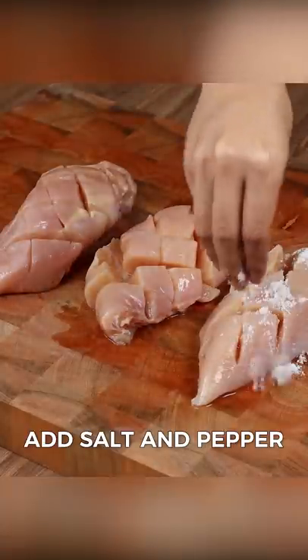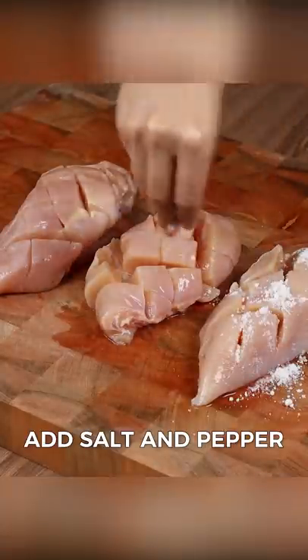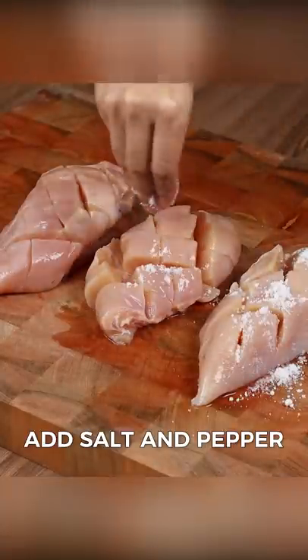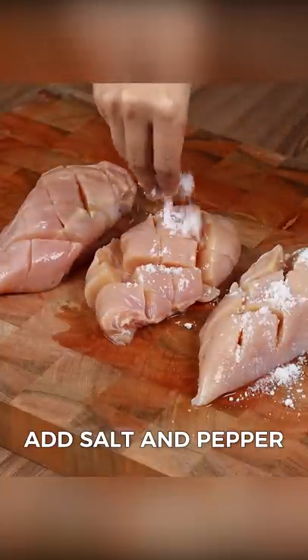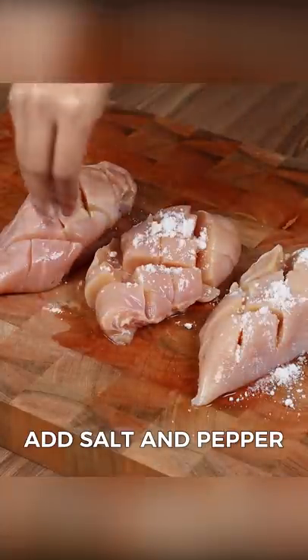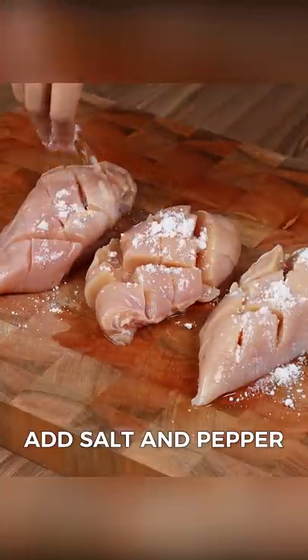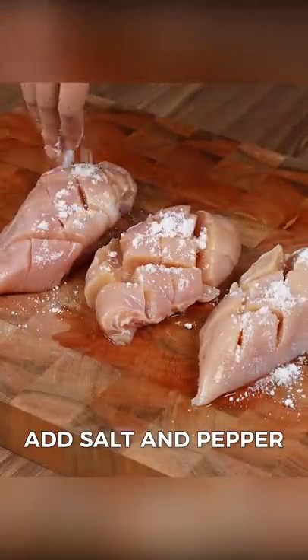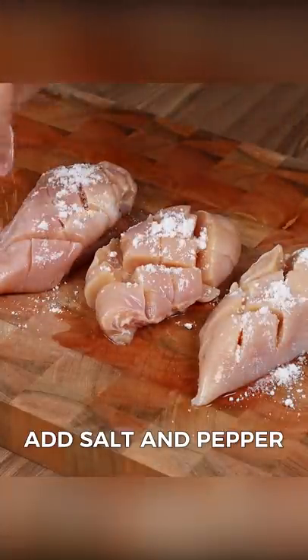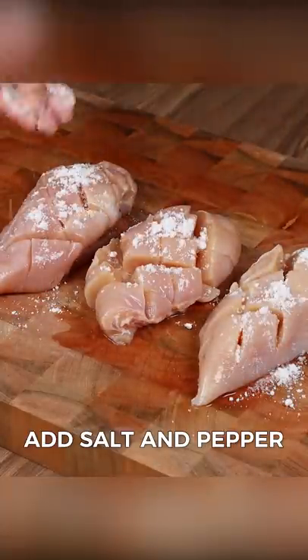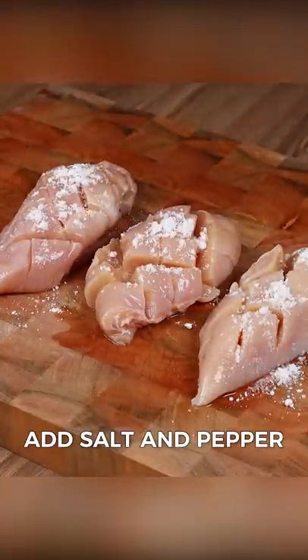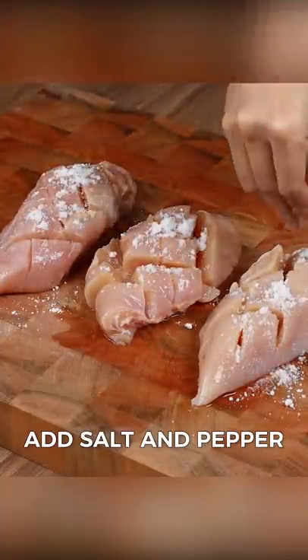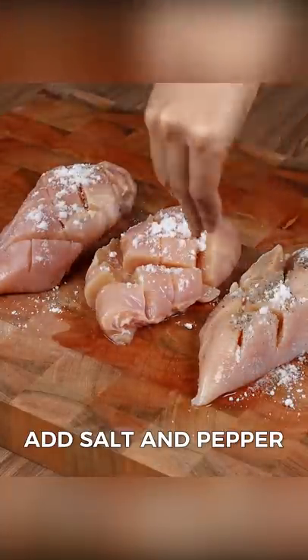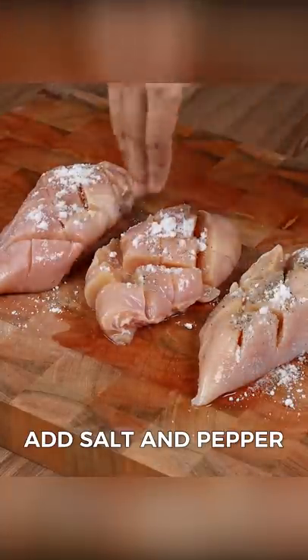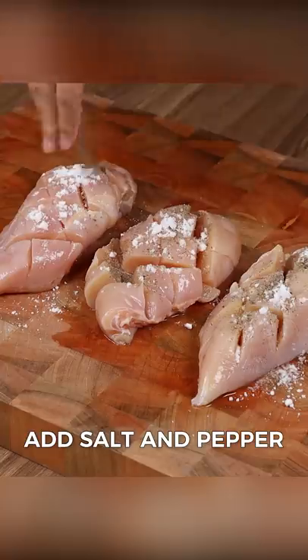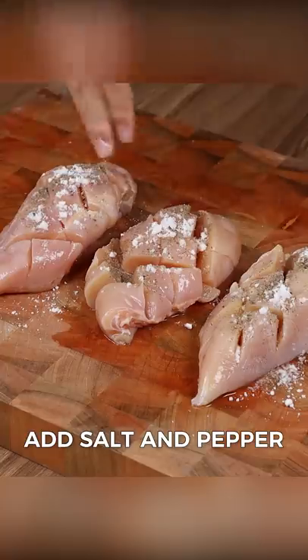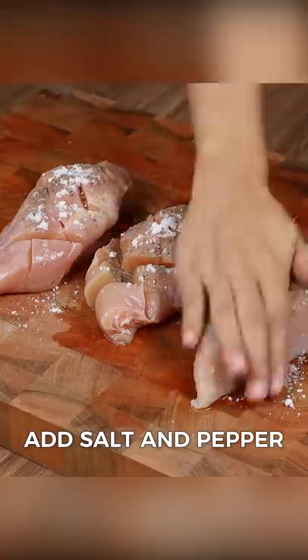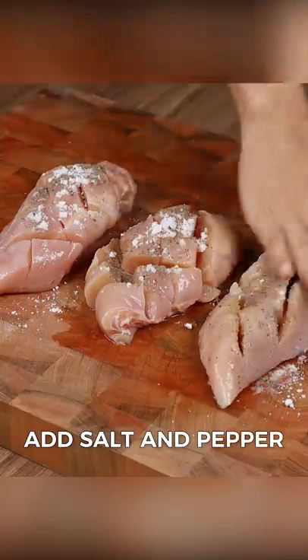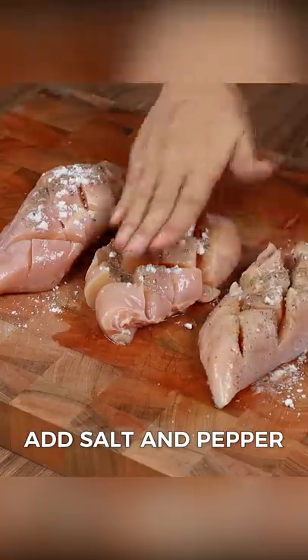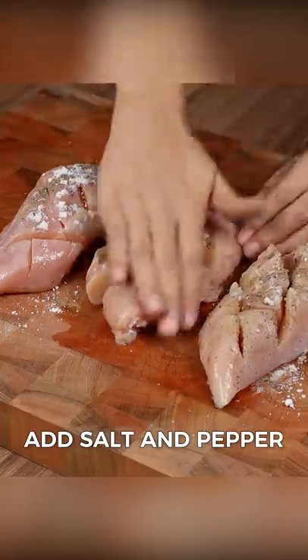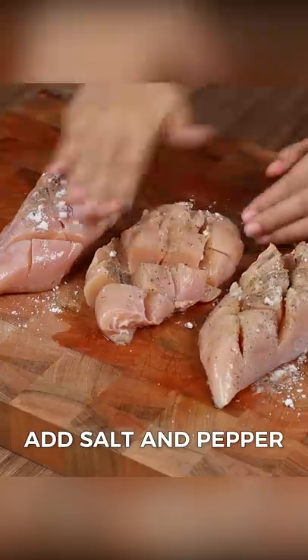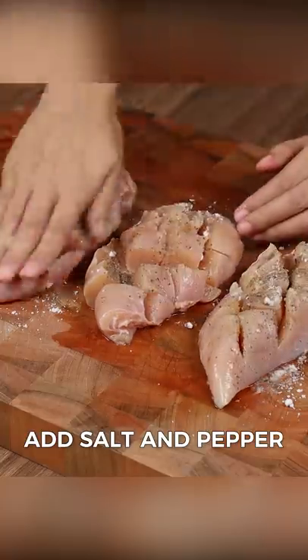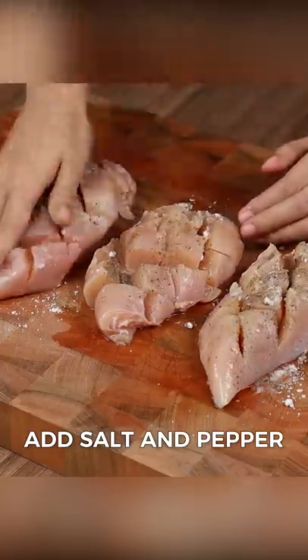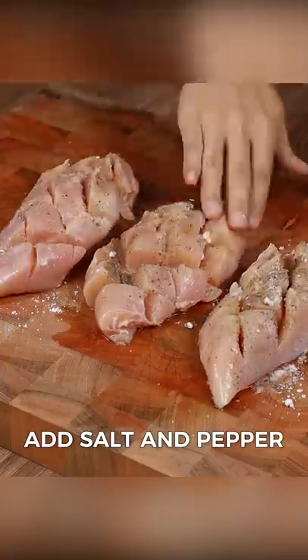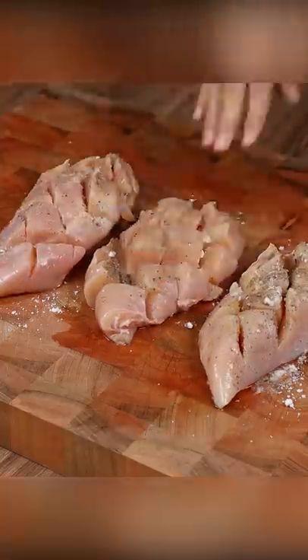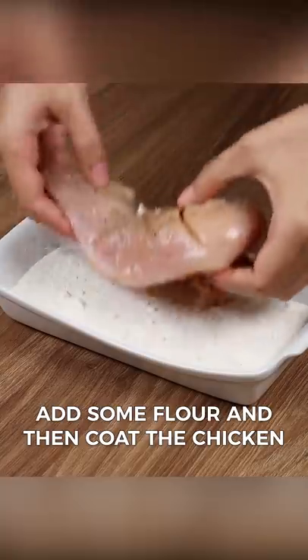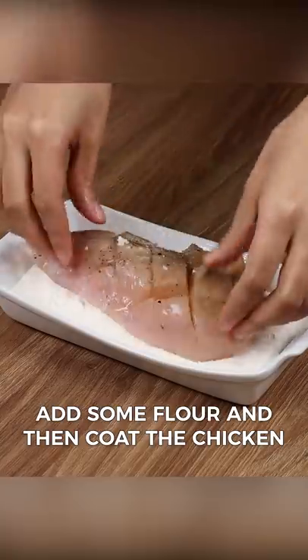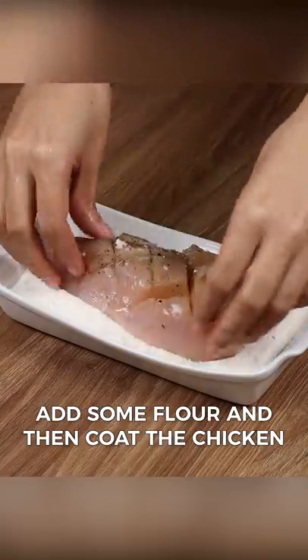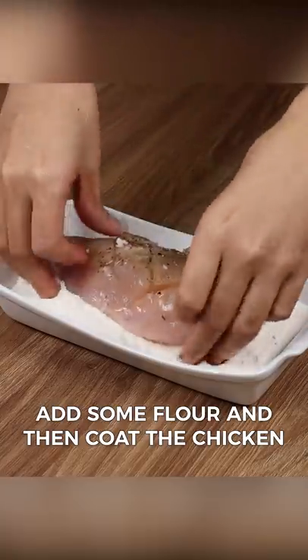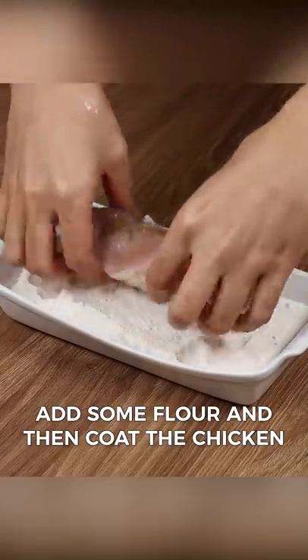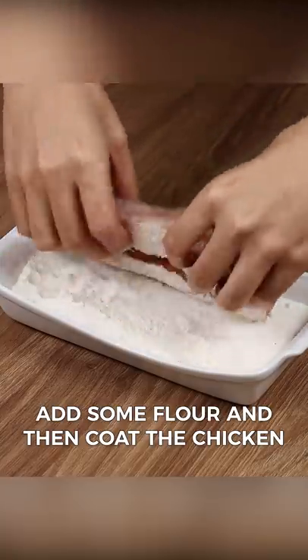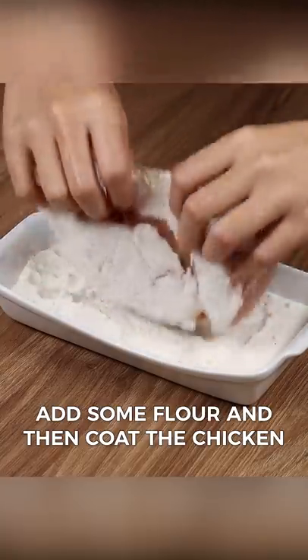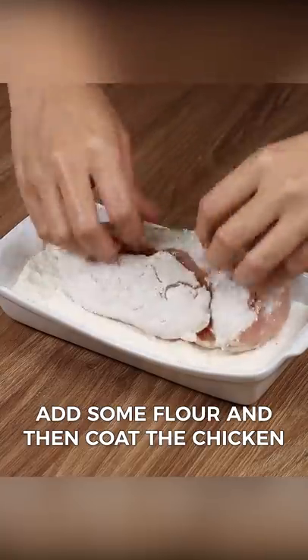To this chicken, add salt and pepper and spread it well with your hands. In a bowl, add some flour, and then coat the chicken.